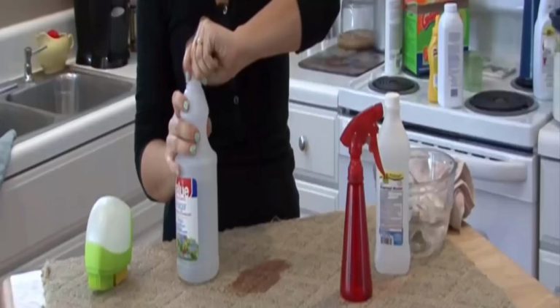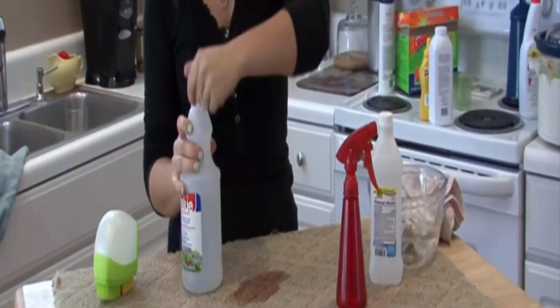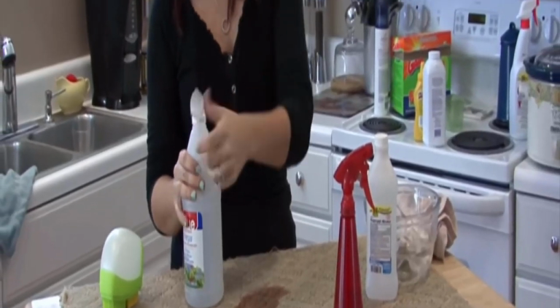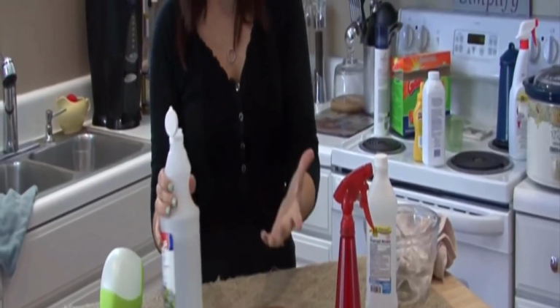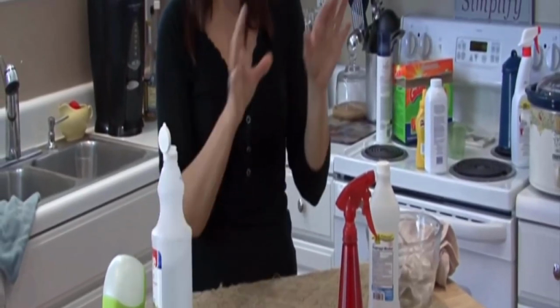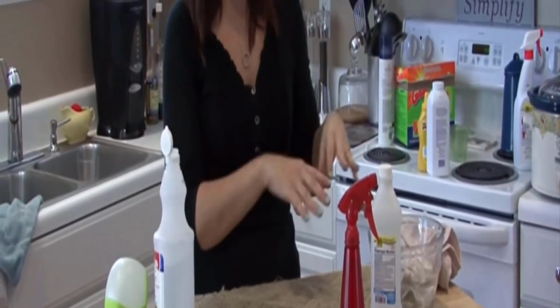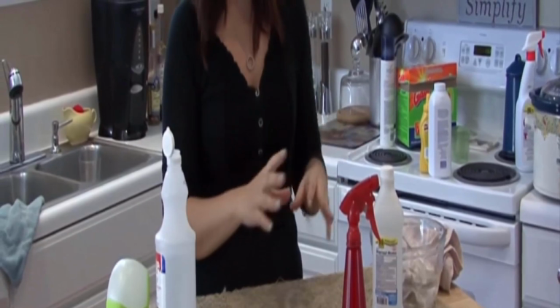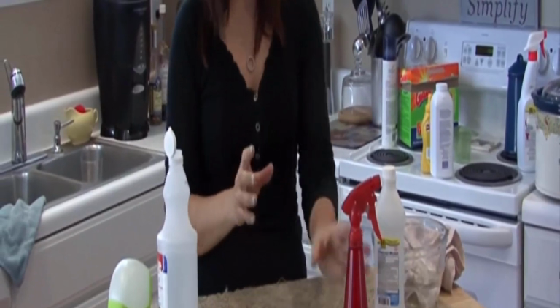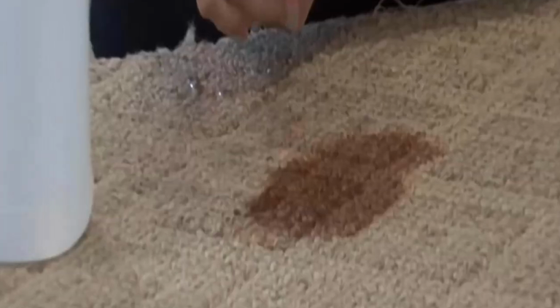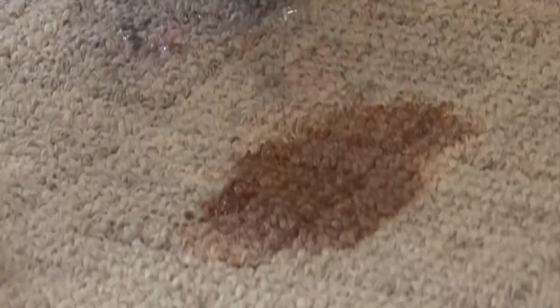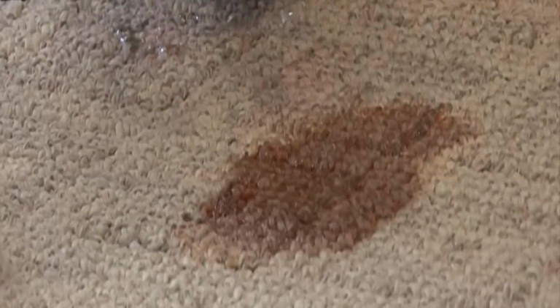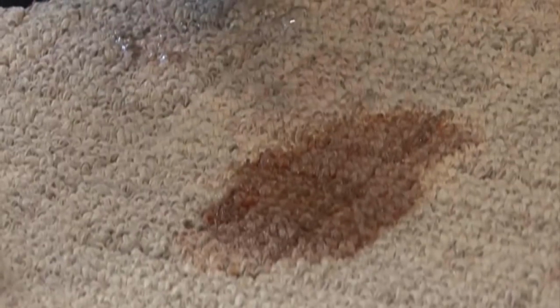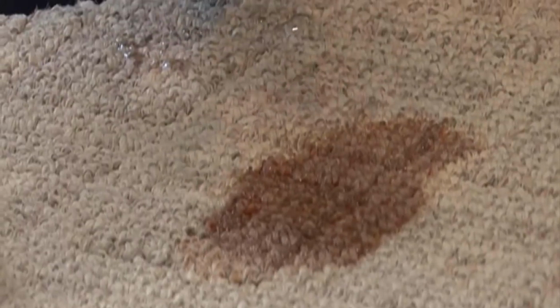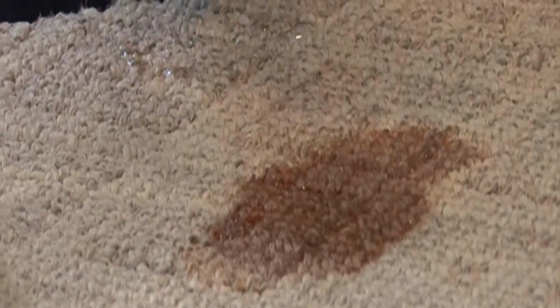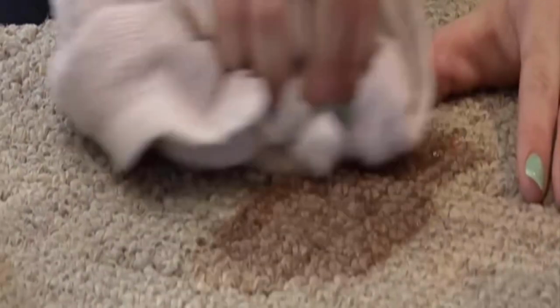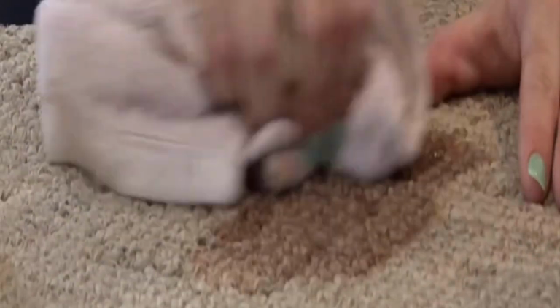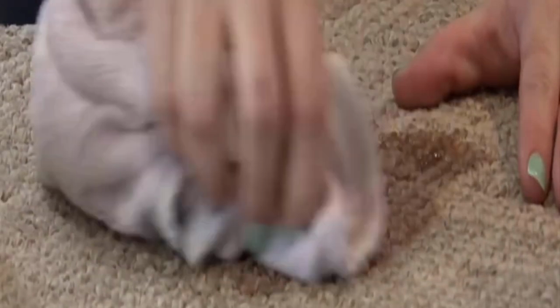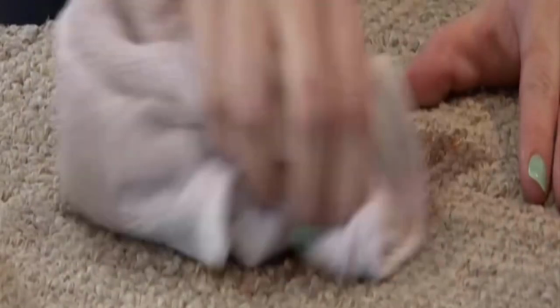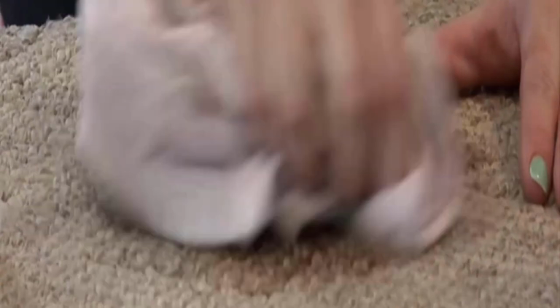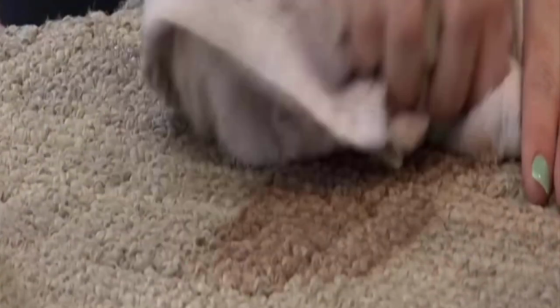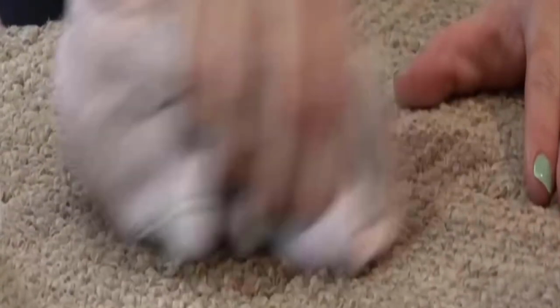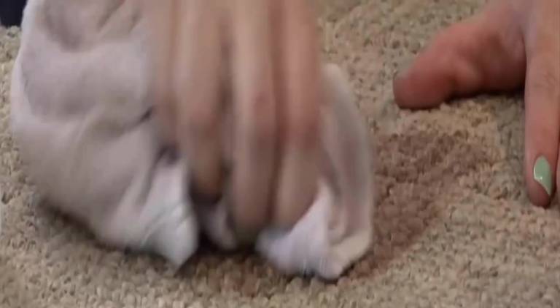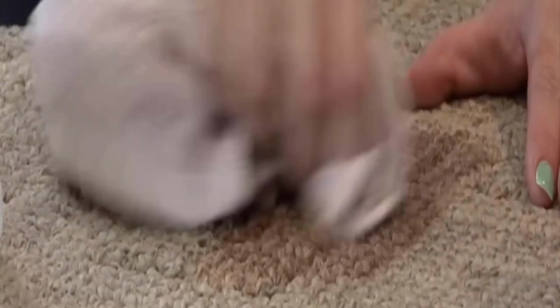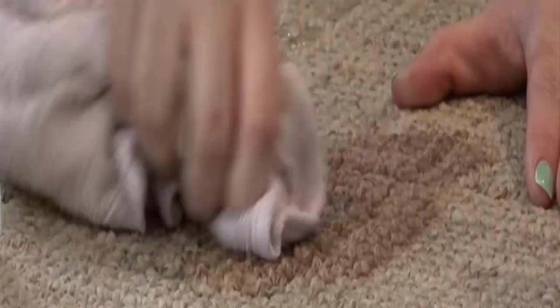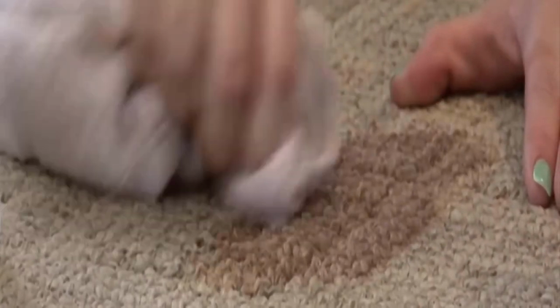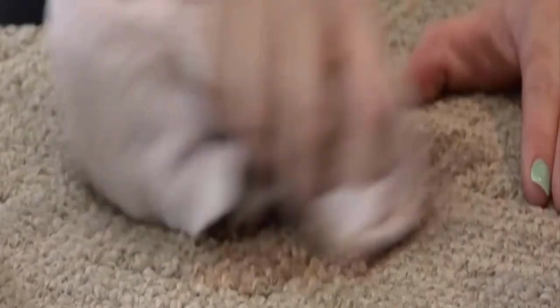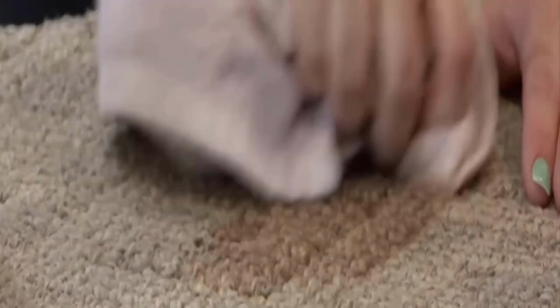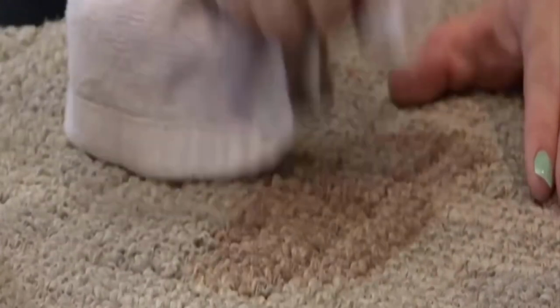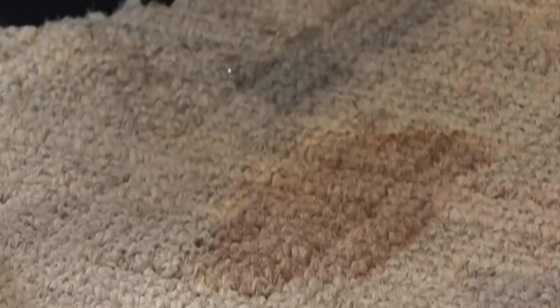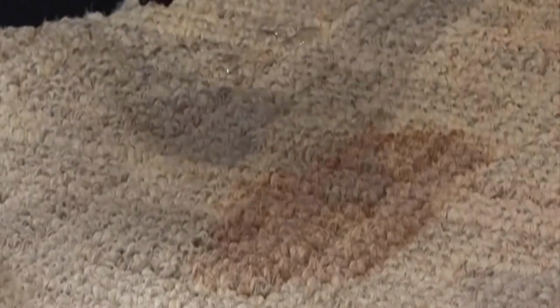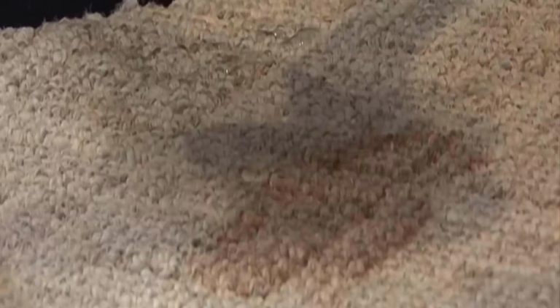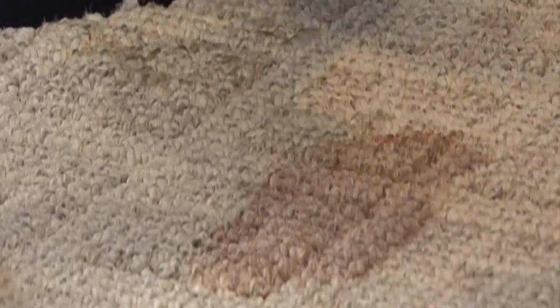Vinegar is excellent for neutralizing odors. Spray it over the stained area and start to blot the surface. Repeat this same process 2–3 times. After blotting, you will get good results.